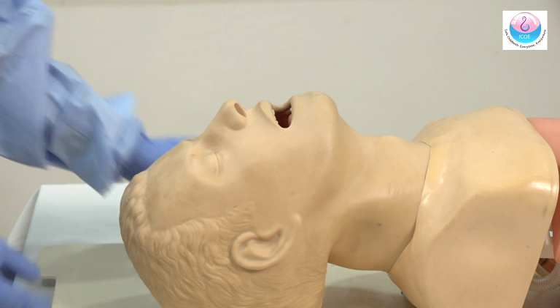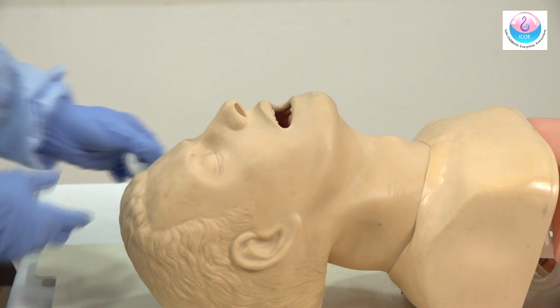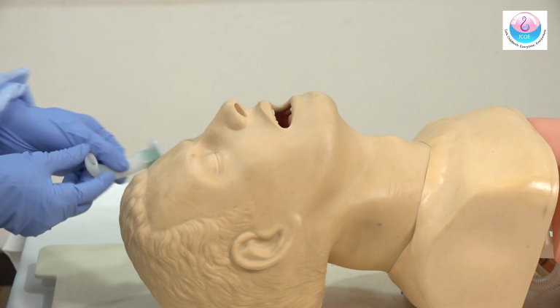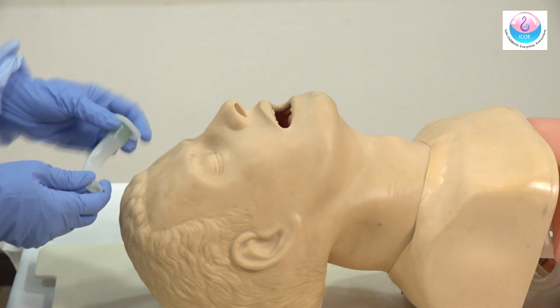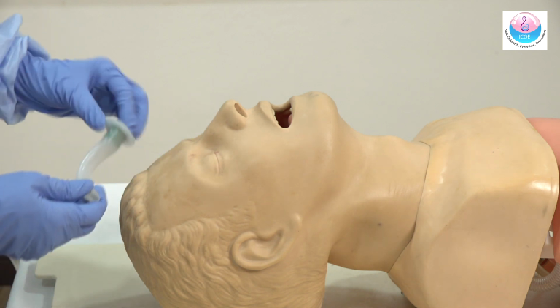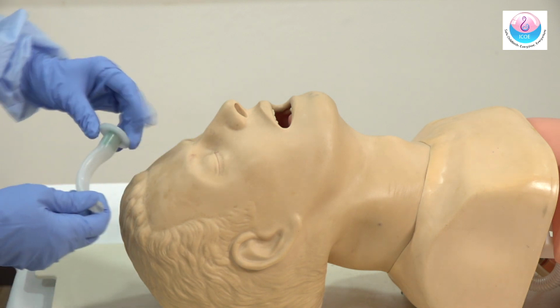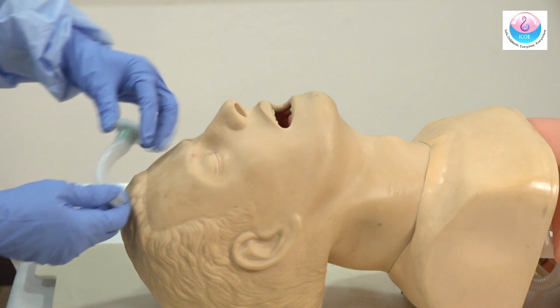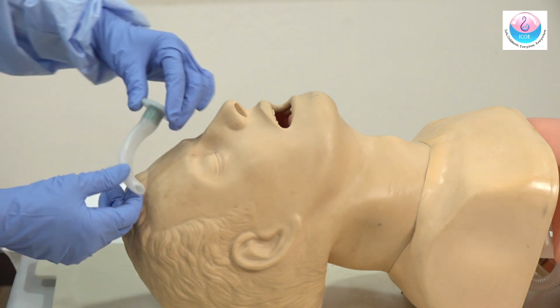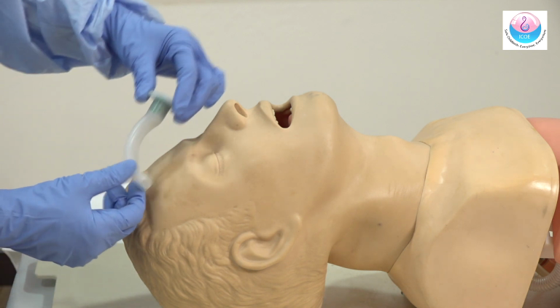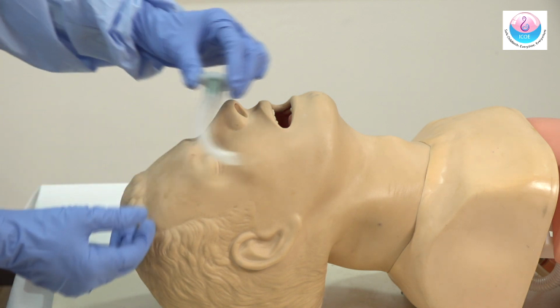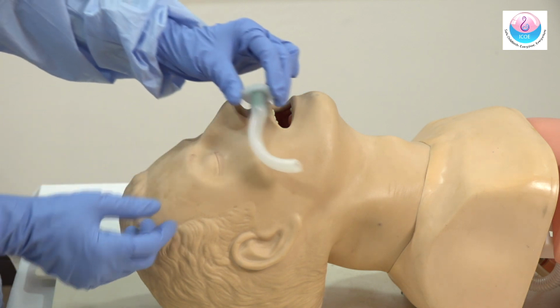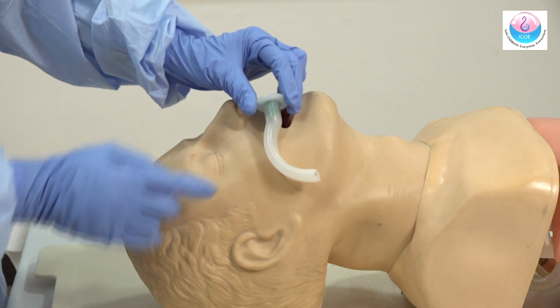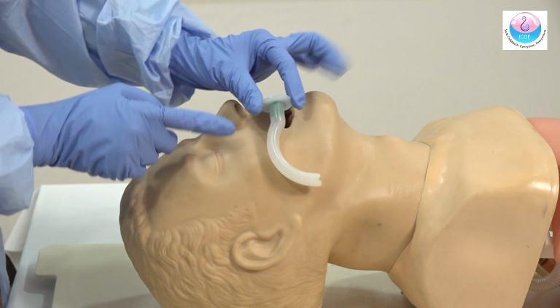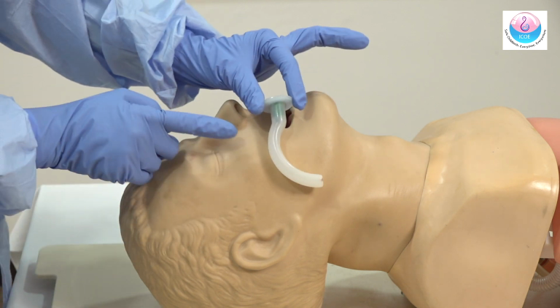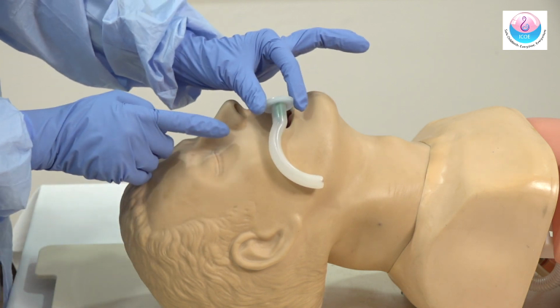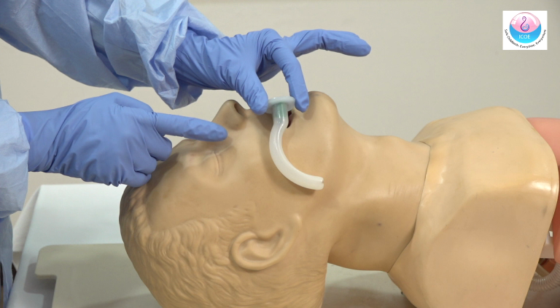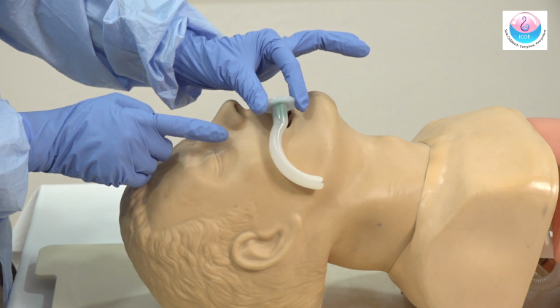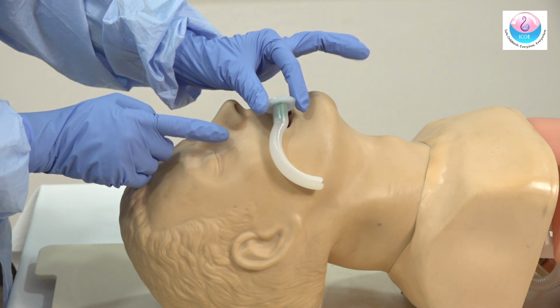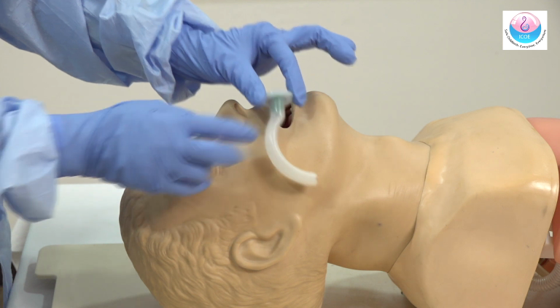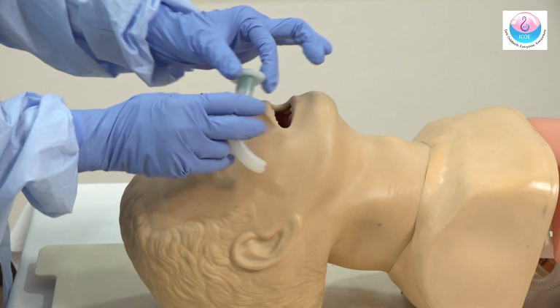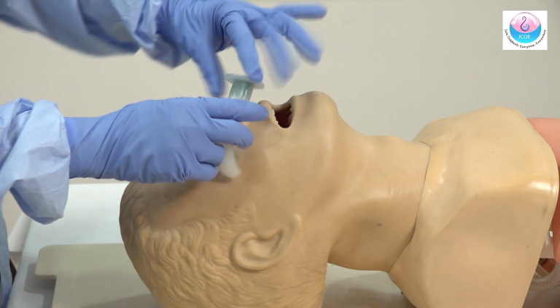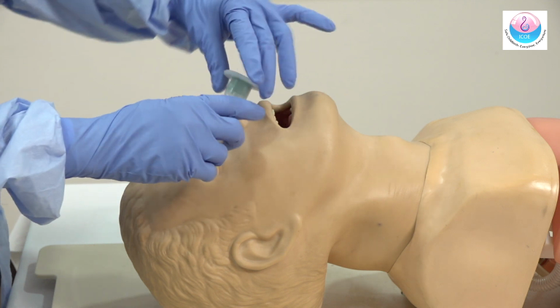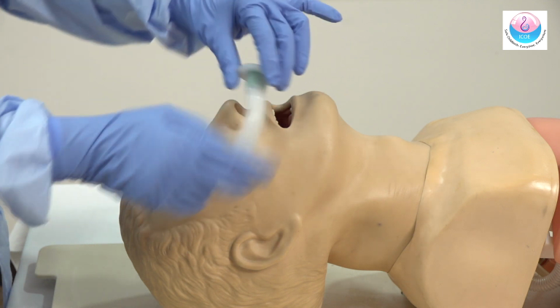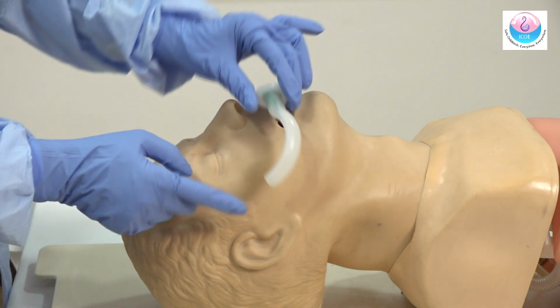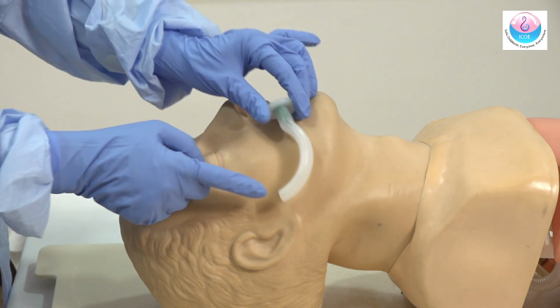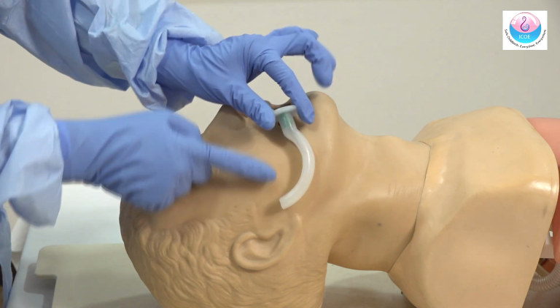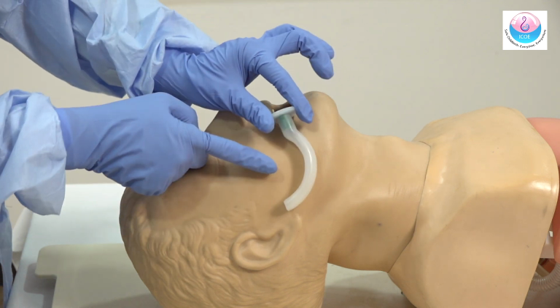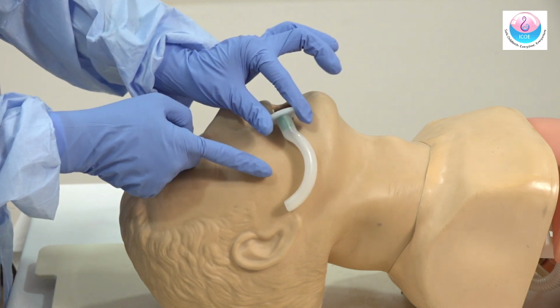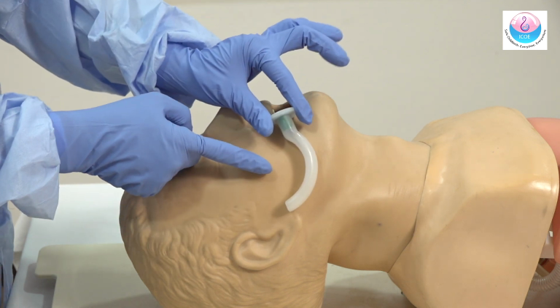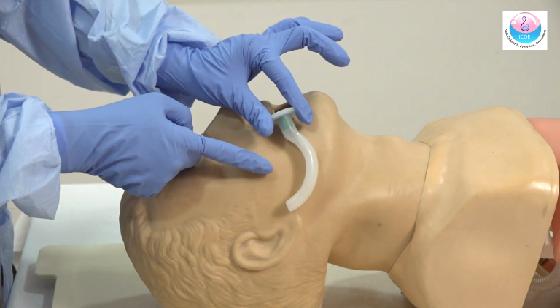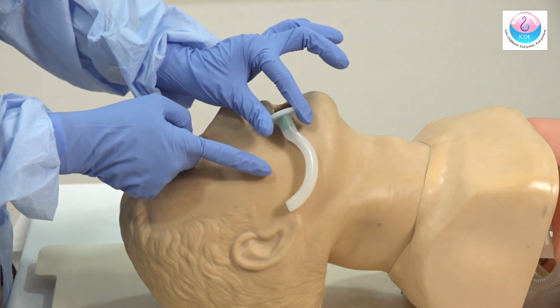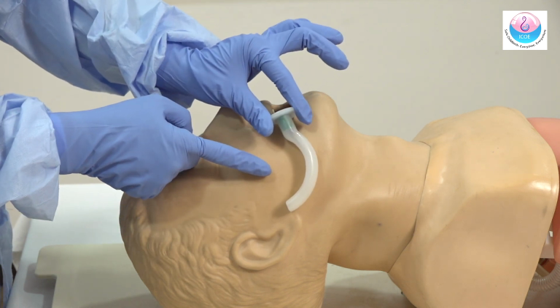Select the appropriate size of the oropharyngeal airway. This can be measured by placing the airway next to the cheek and measuring from the corner of the mouth to the angle of the mandible.